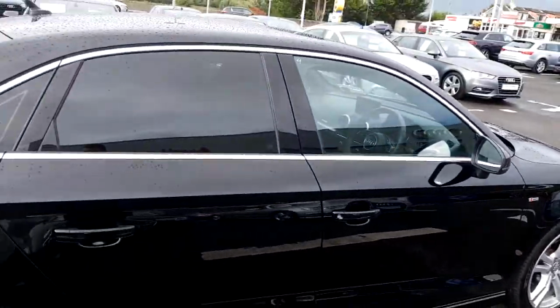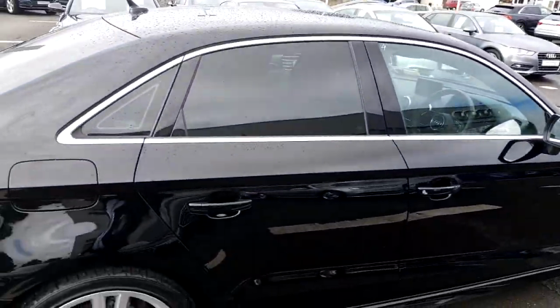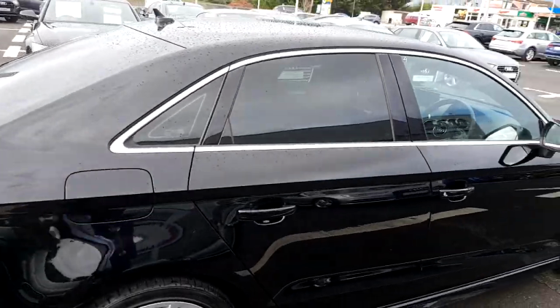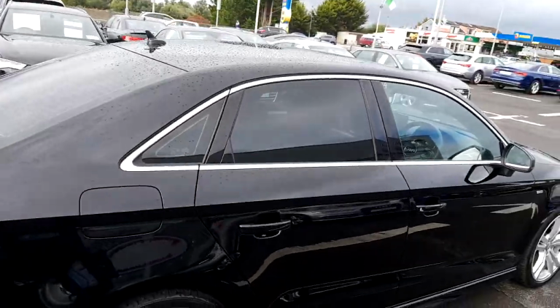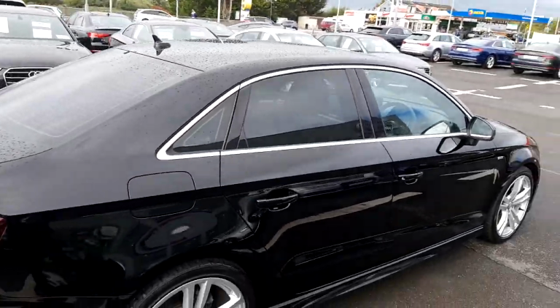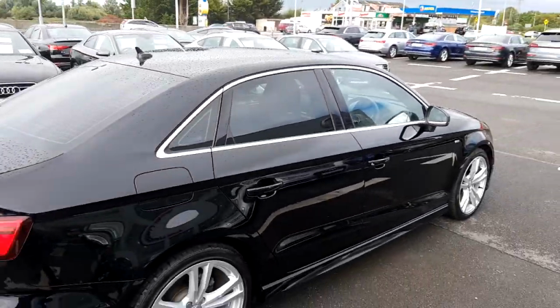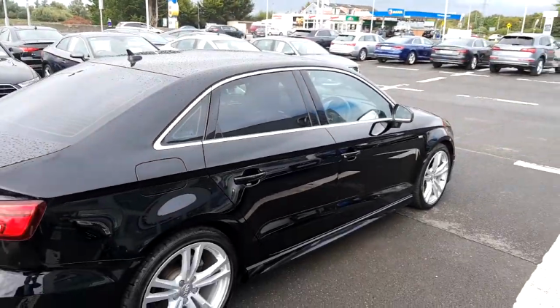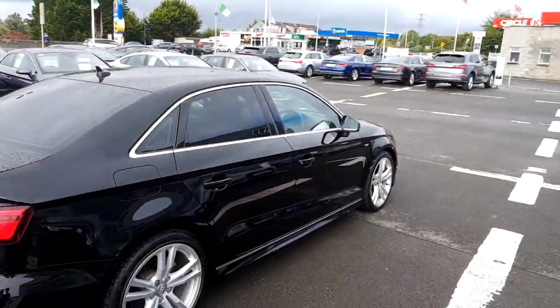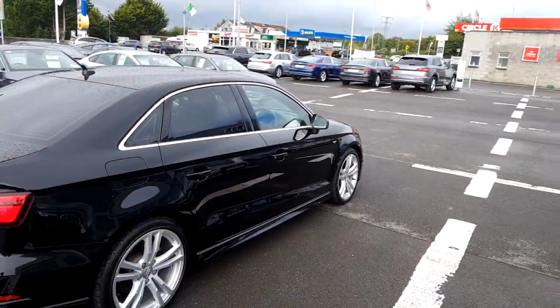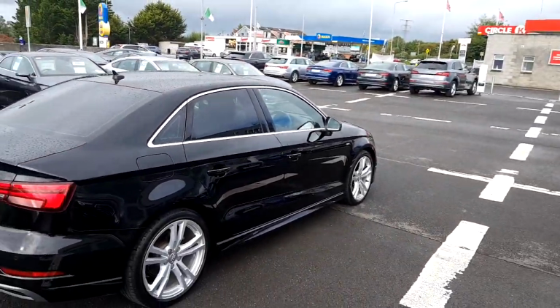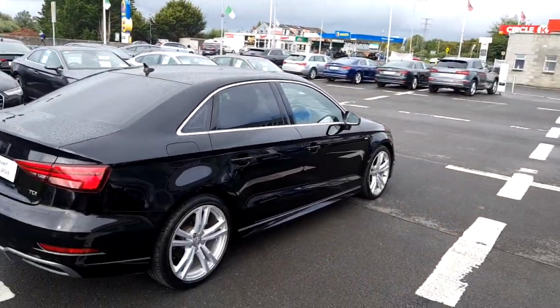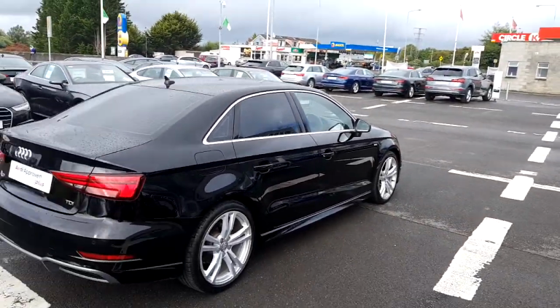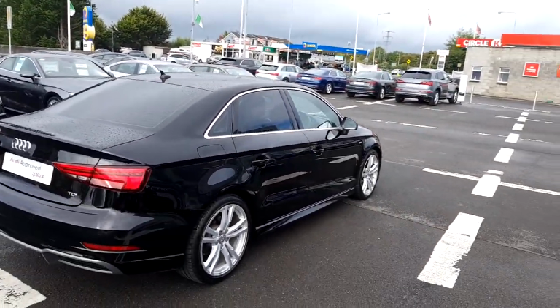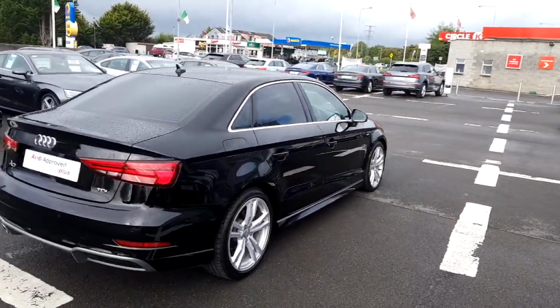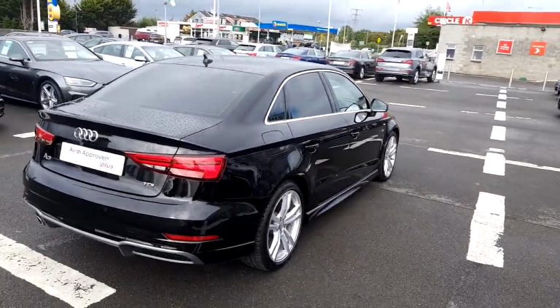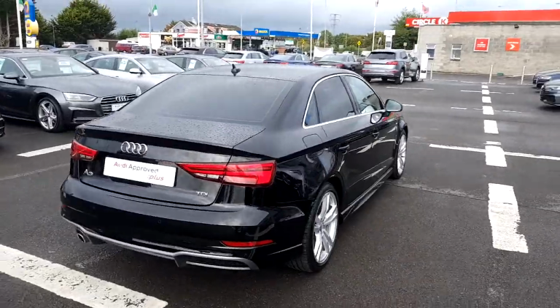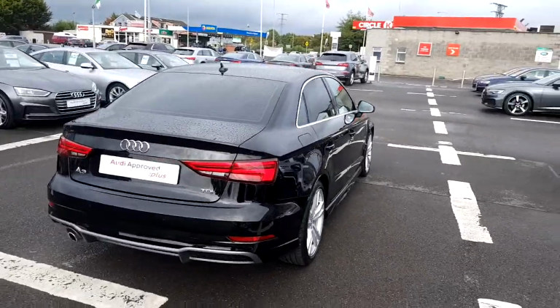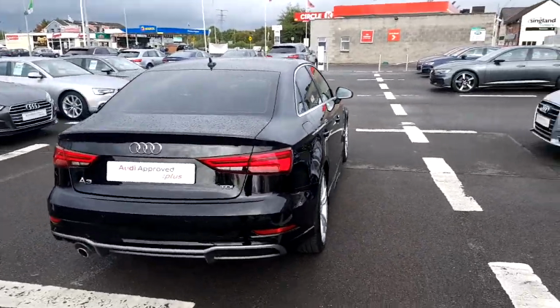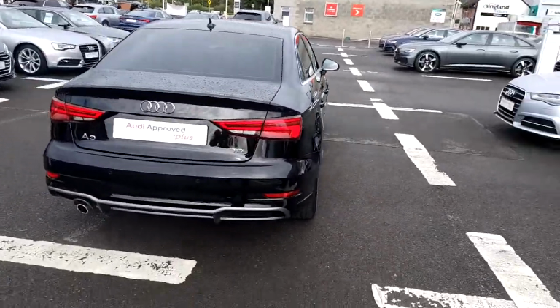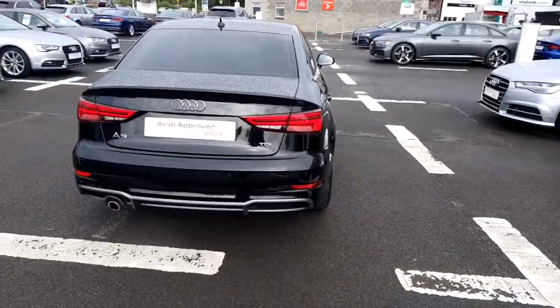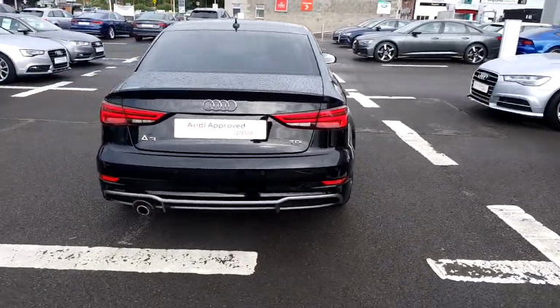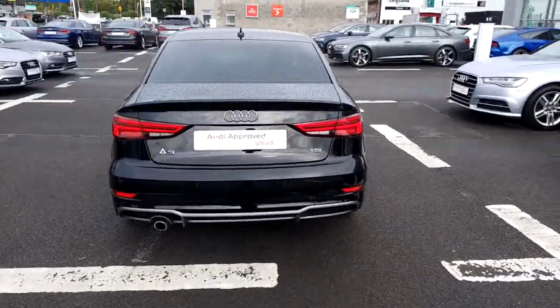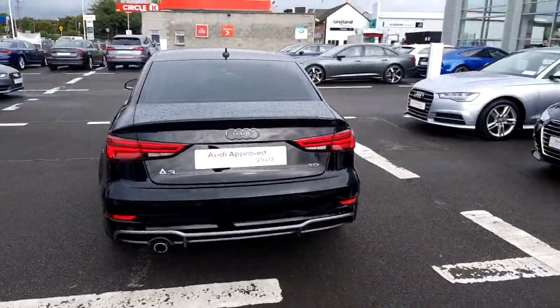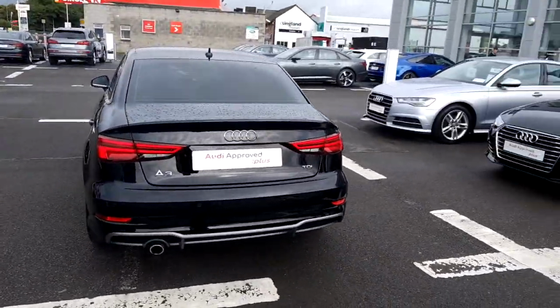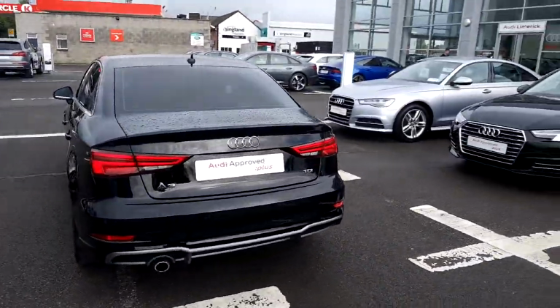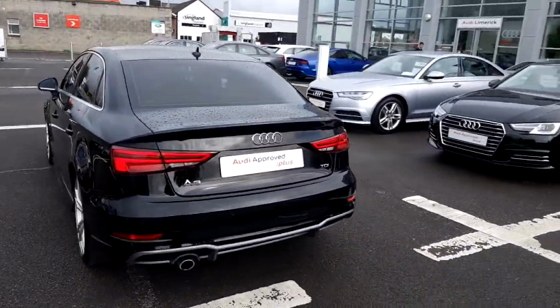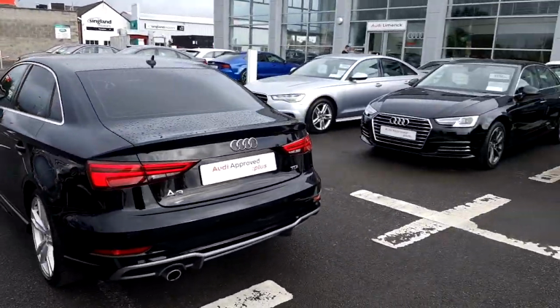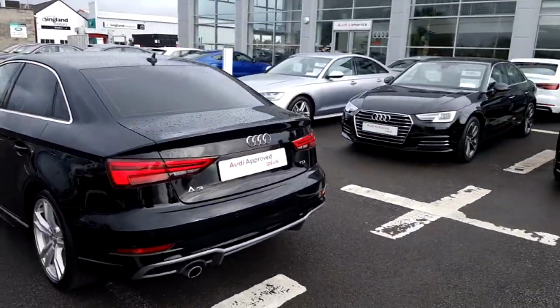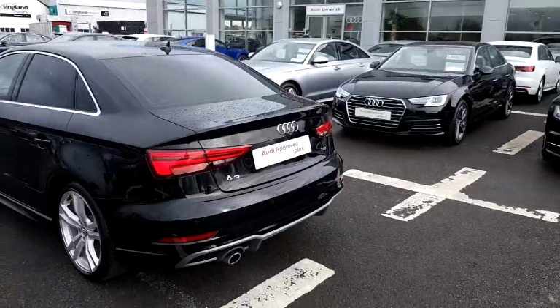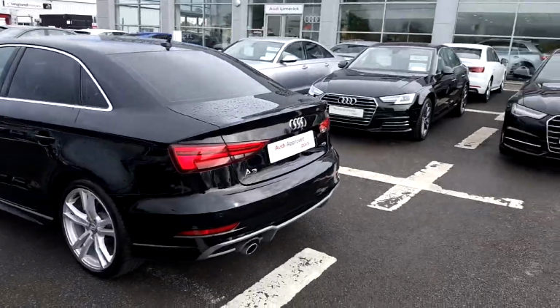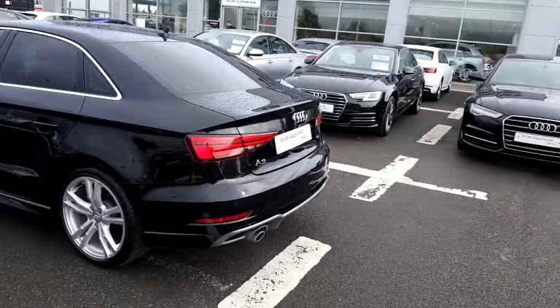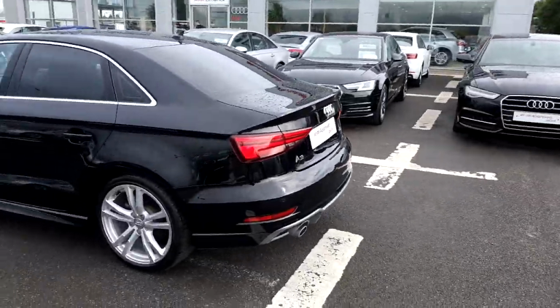We have a chrome exterior pack around the rear privacy windows, which works really well with the black metallic paint that the vehicle is finished in. We also have front and rear parking sensors along with sweeping dynamic rear indicators.